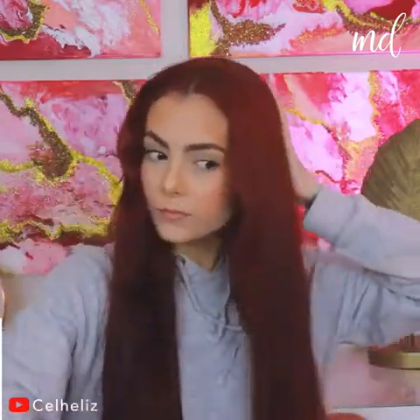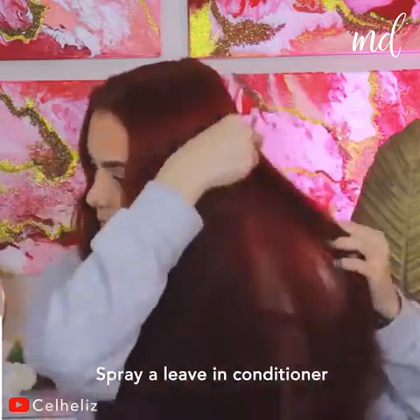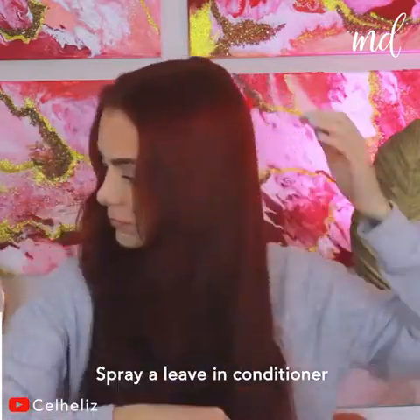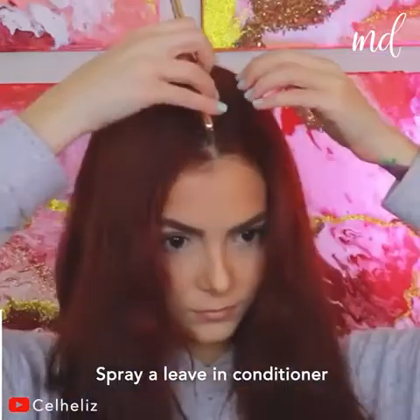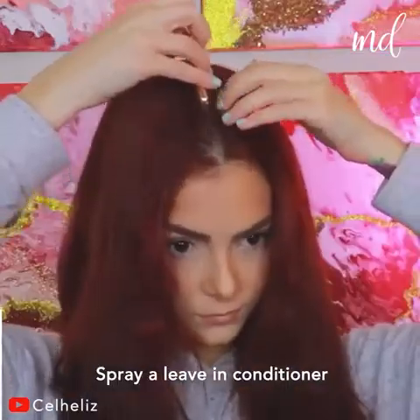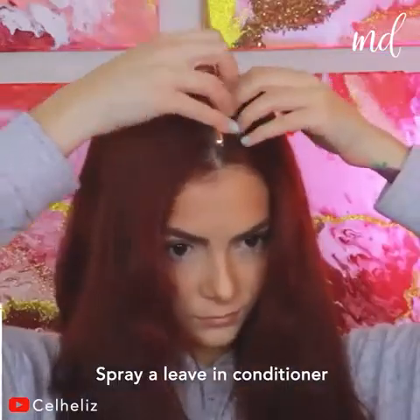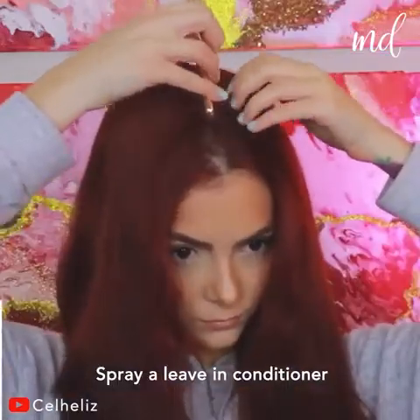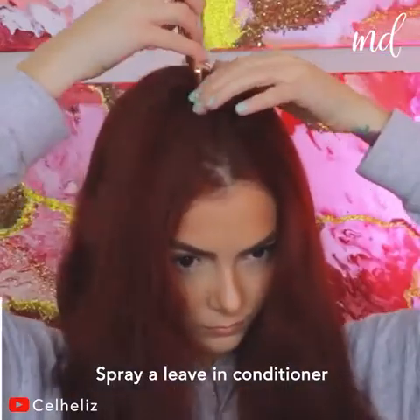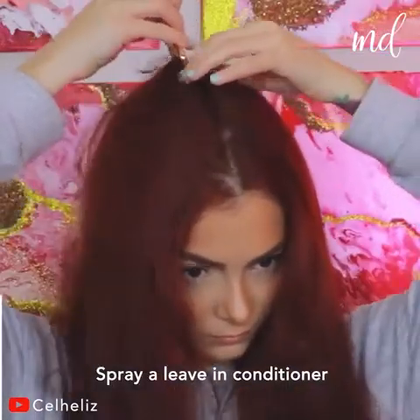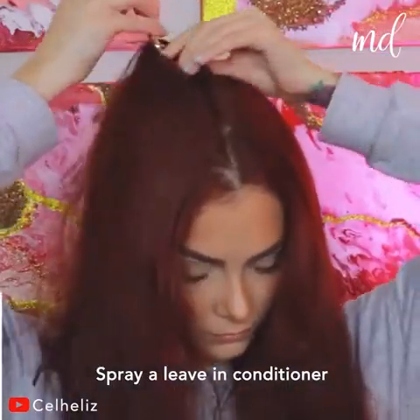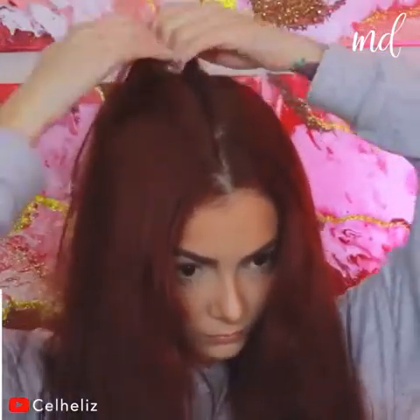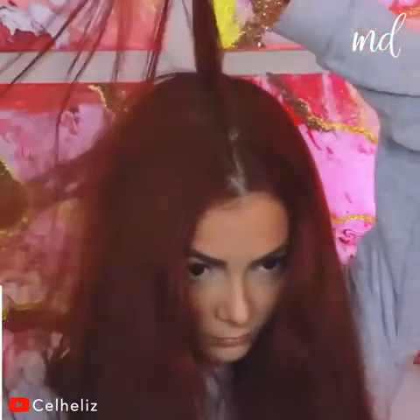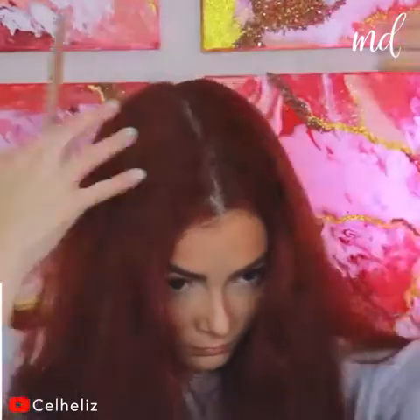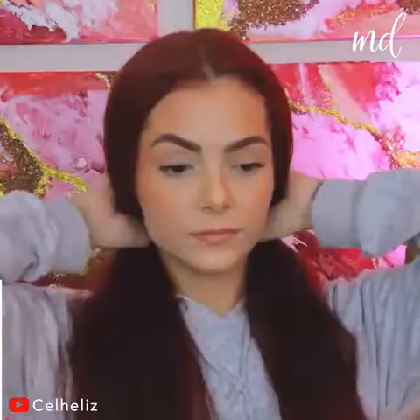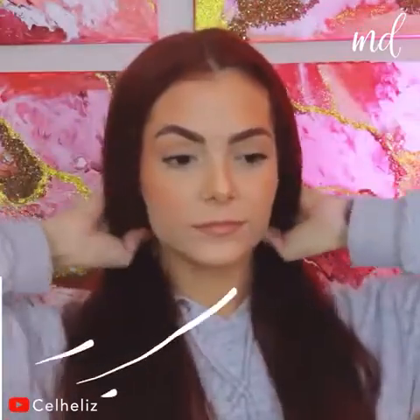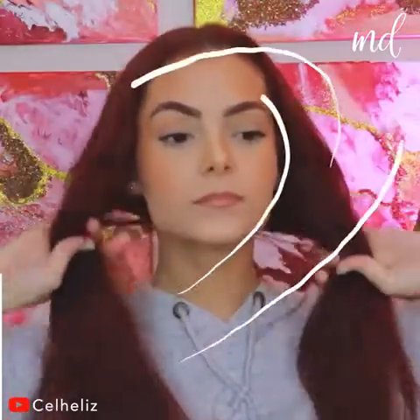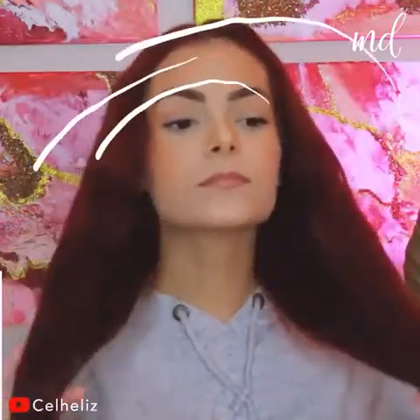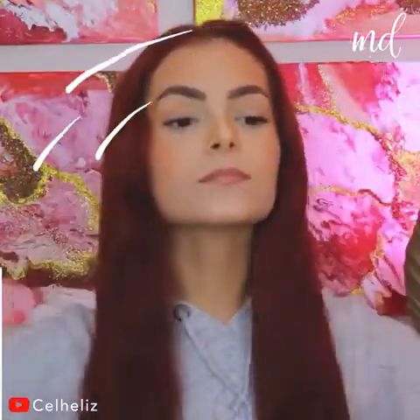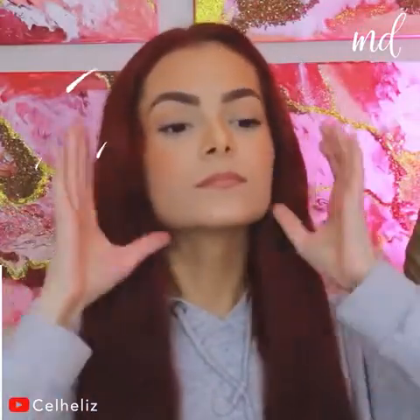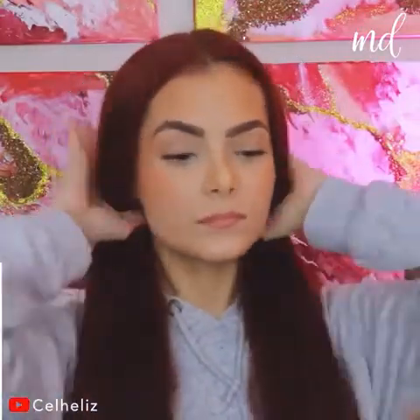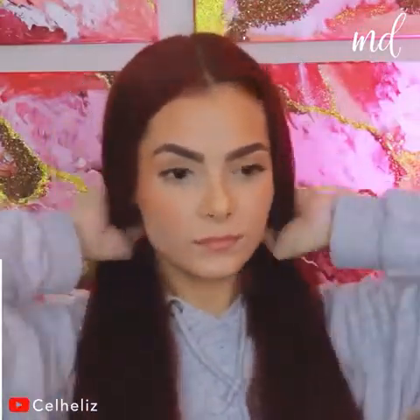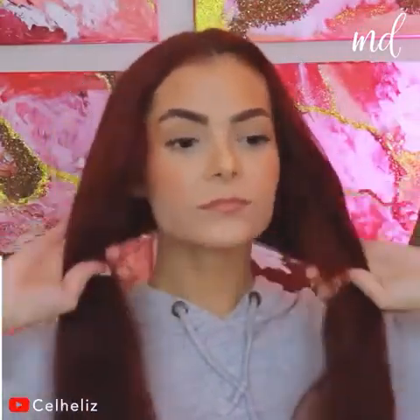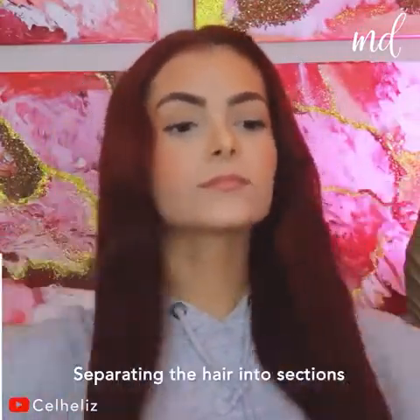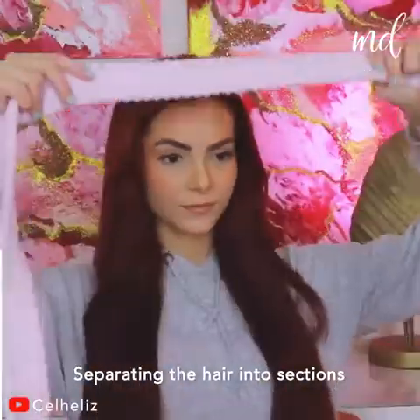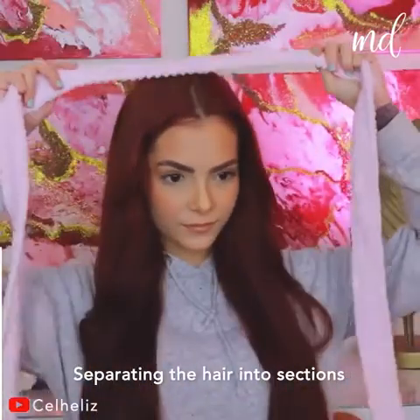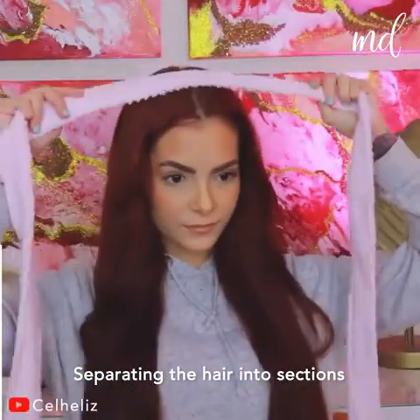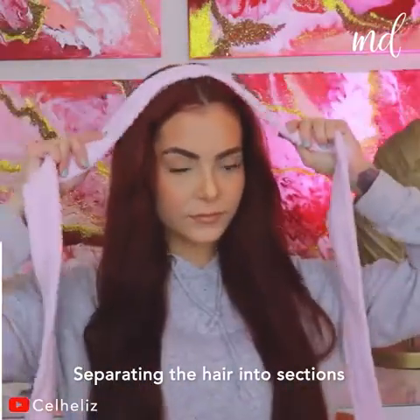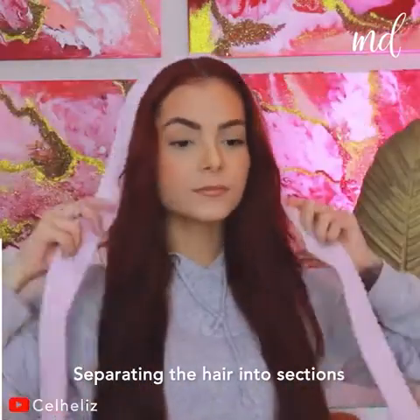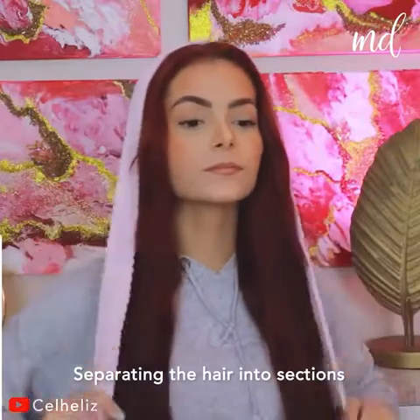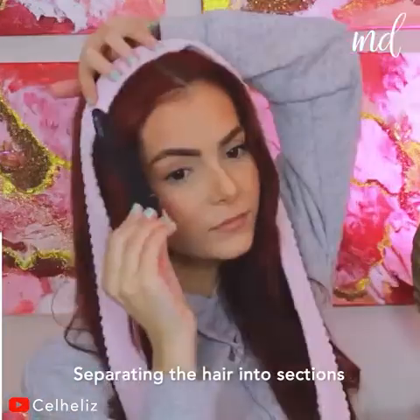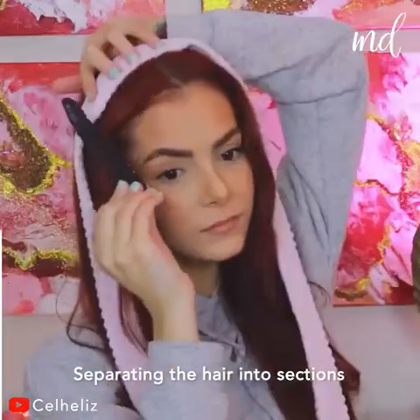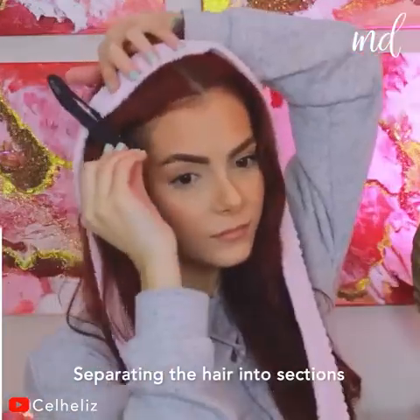She is going to spray a leave-in conditioner first. She is separating the hair into sections, bringing out the belt.